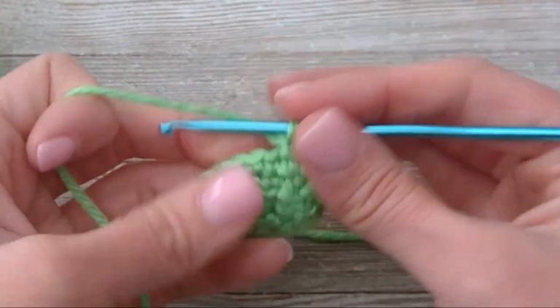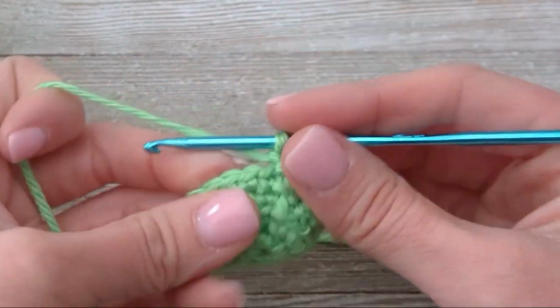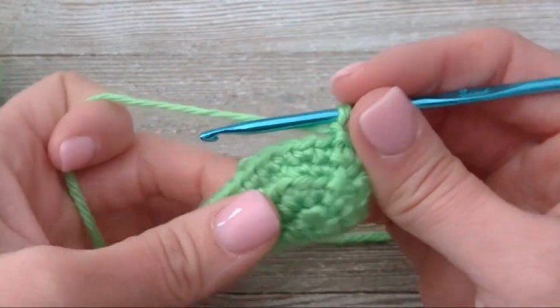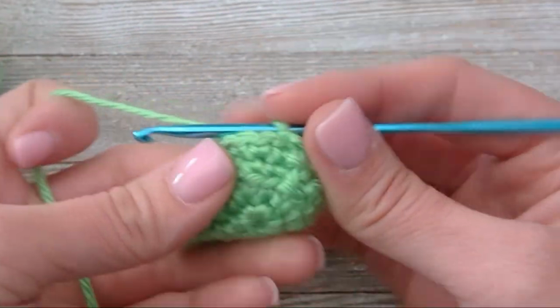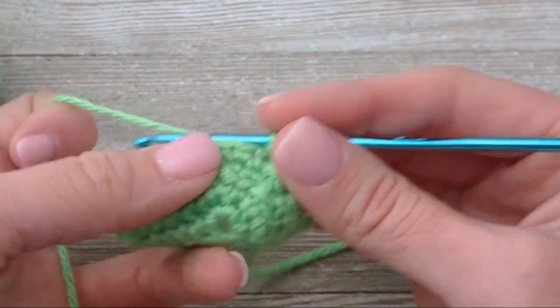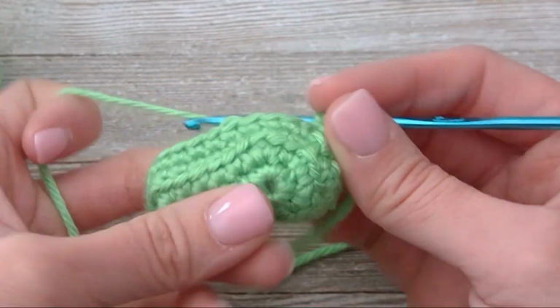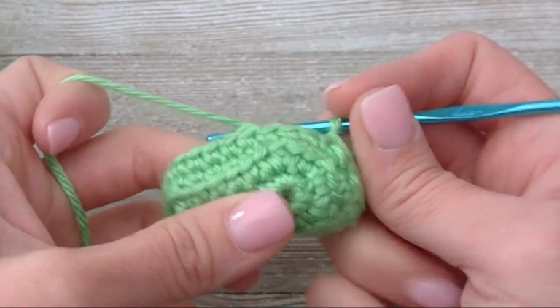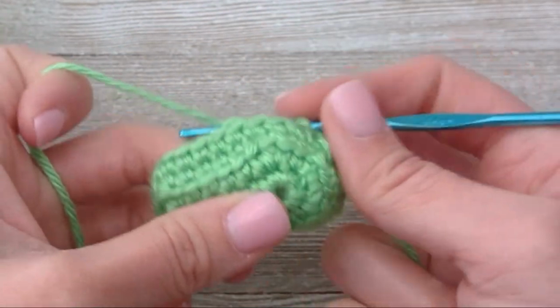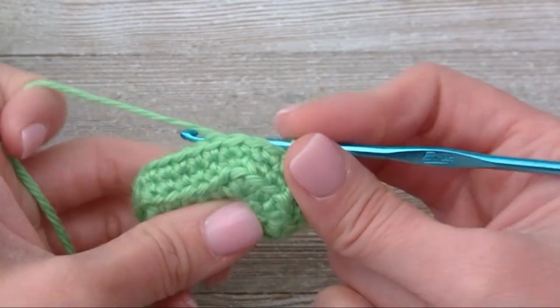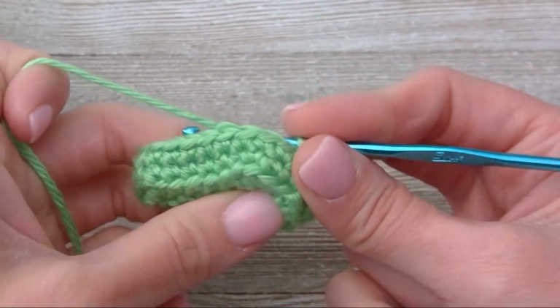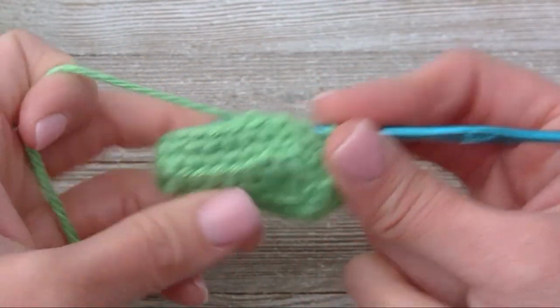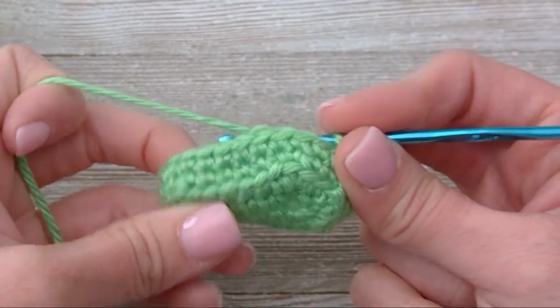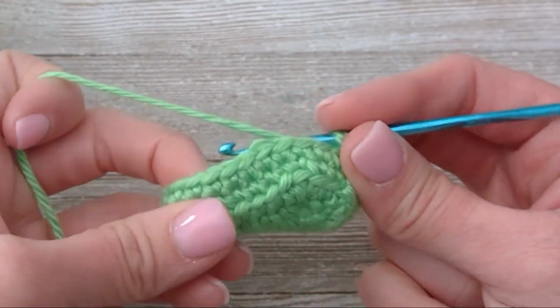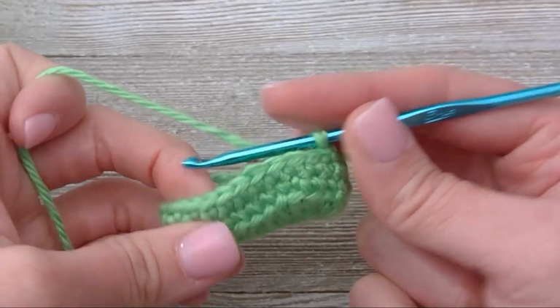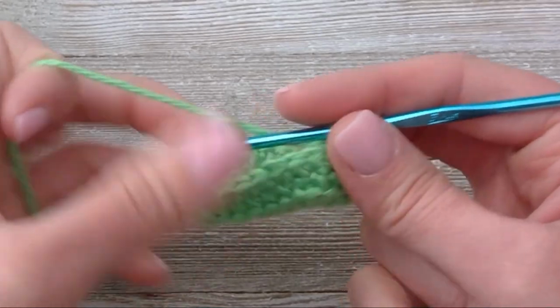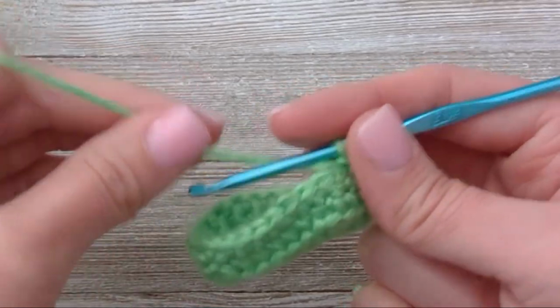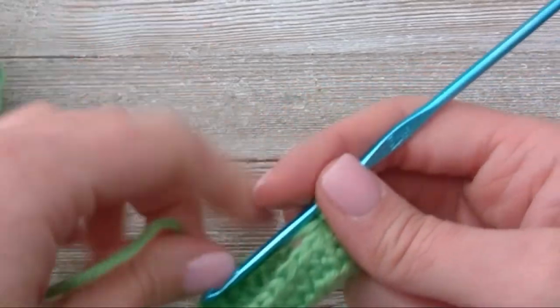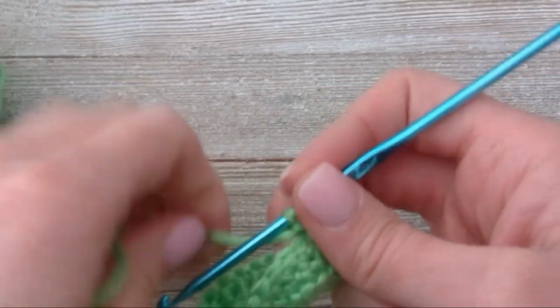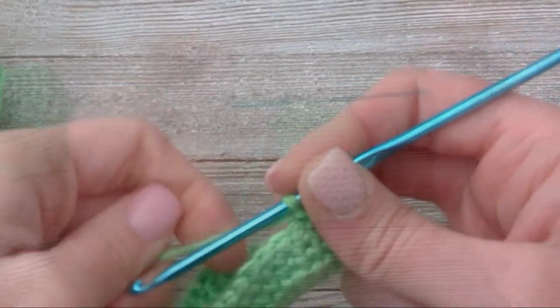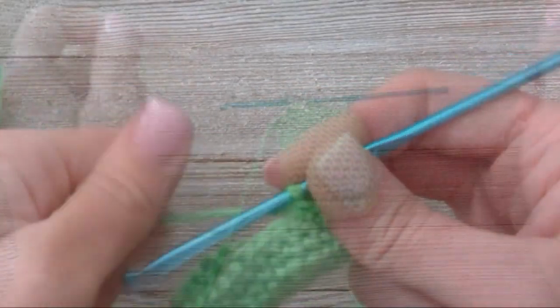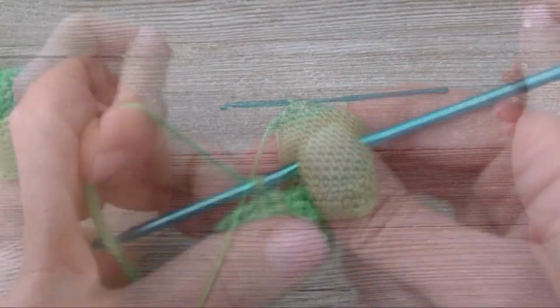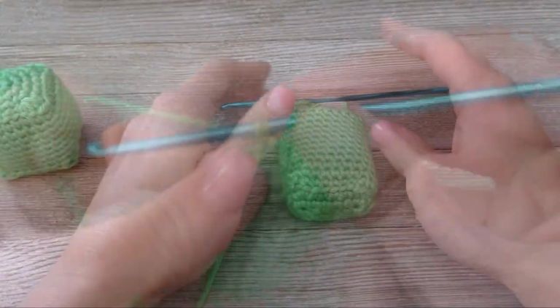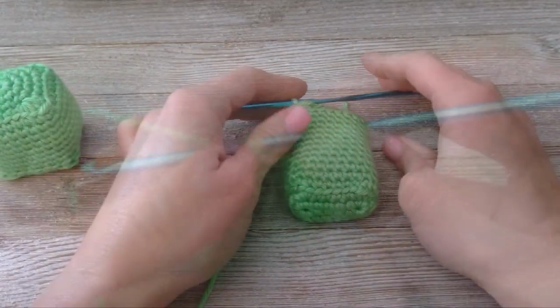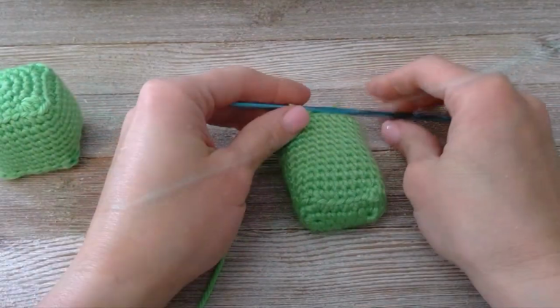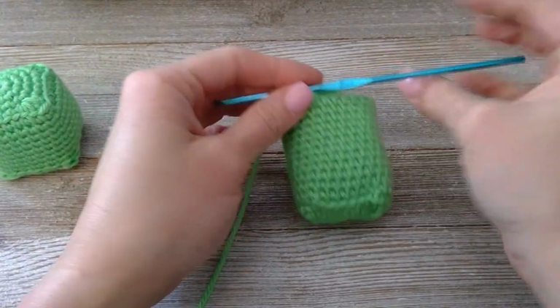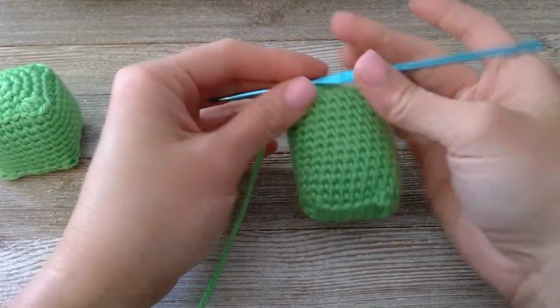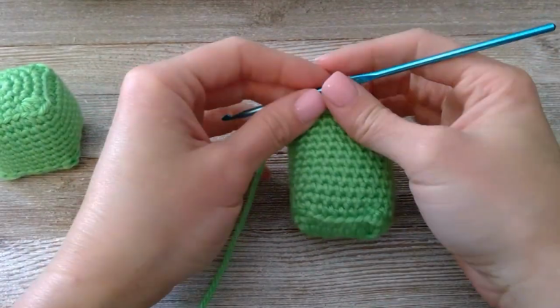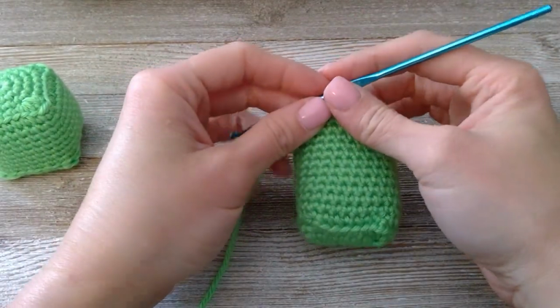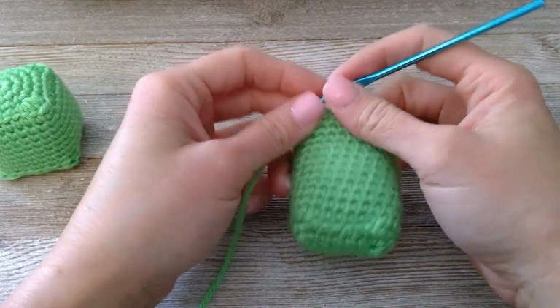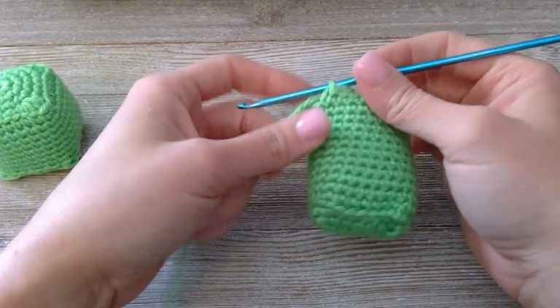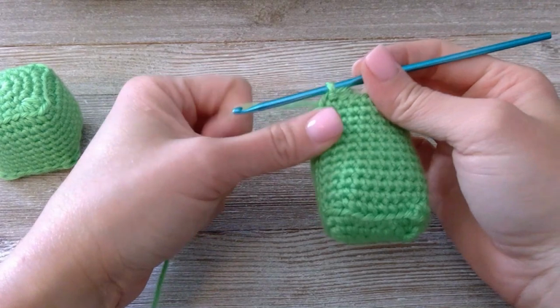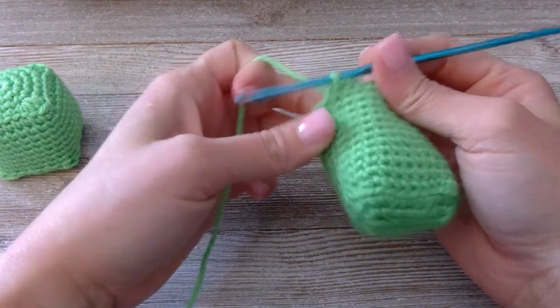I have faith in you — I know you can do it. I will see you very soon. Keep going, you got this. We have just finished row 14.